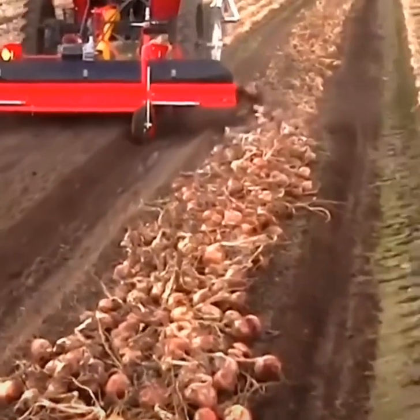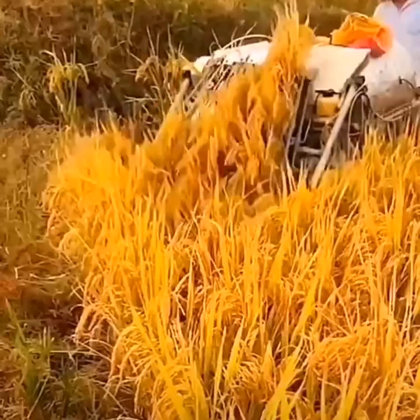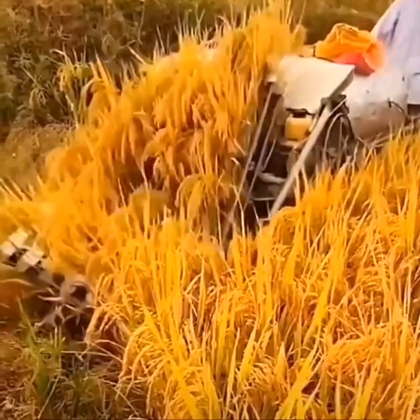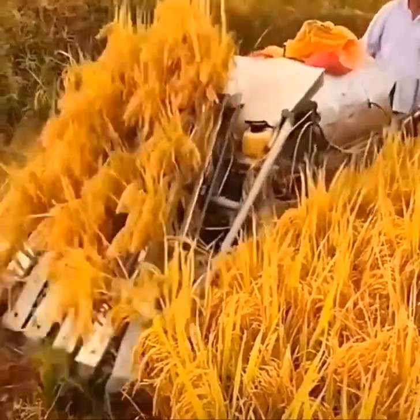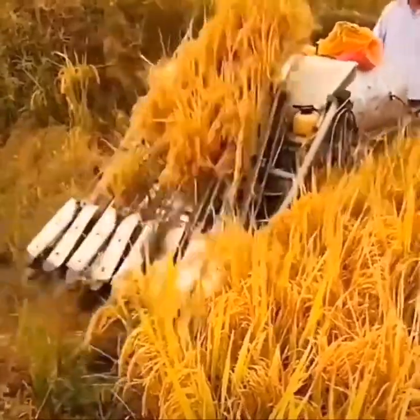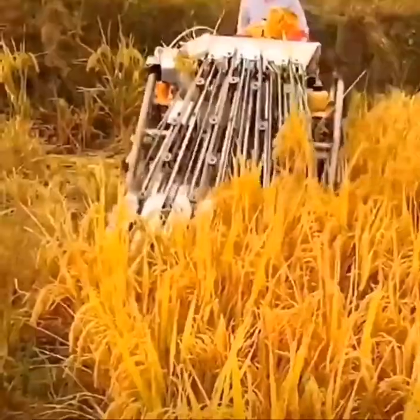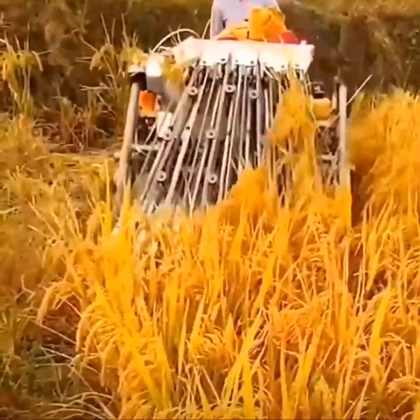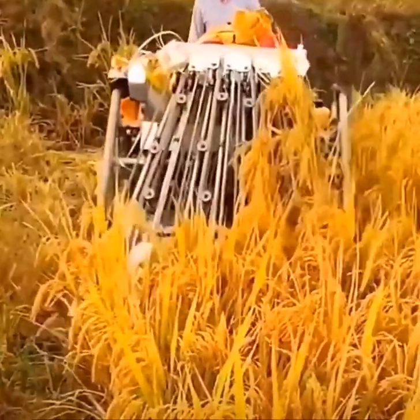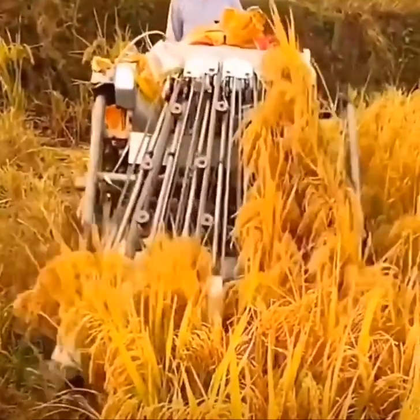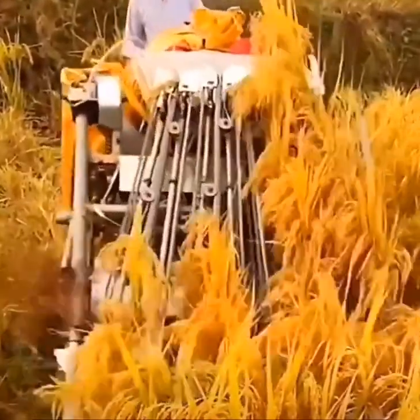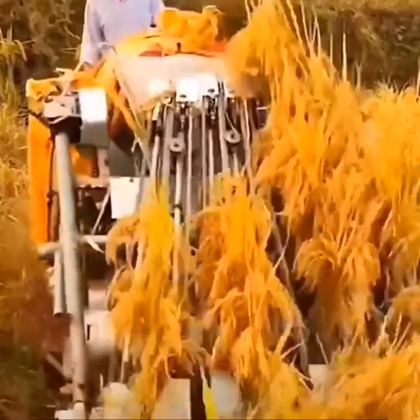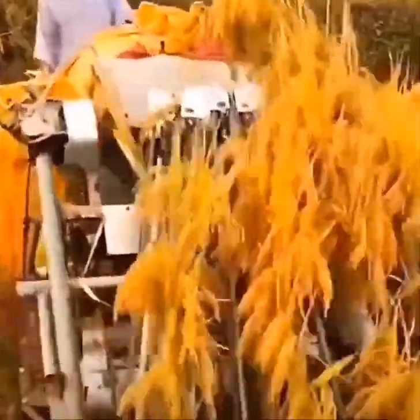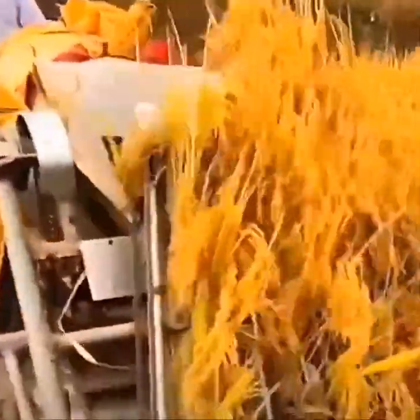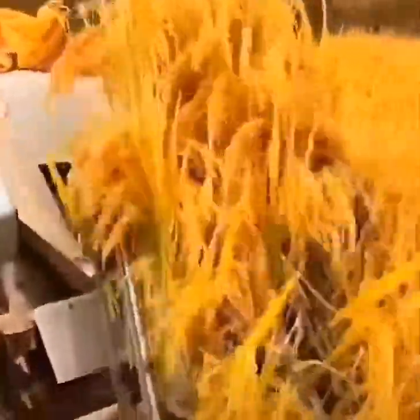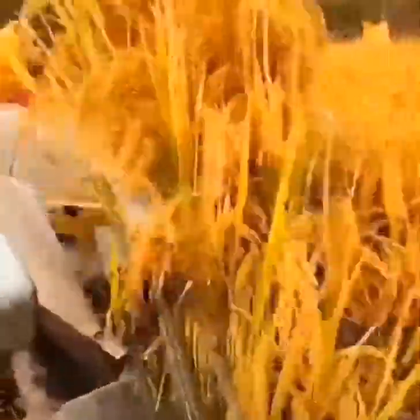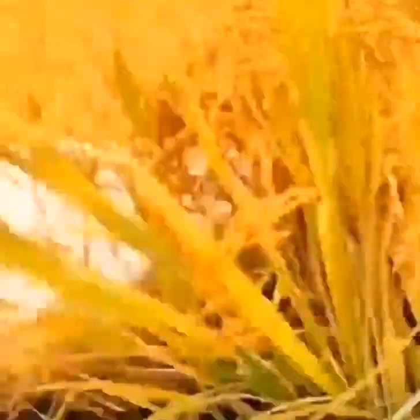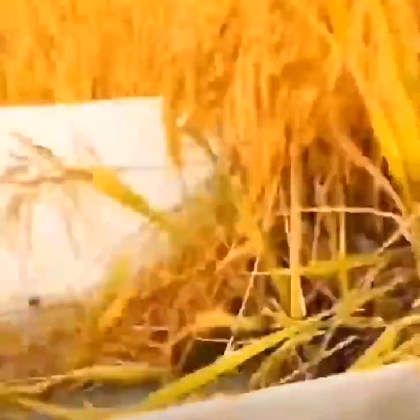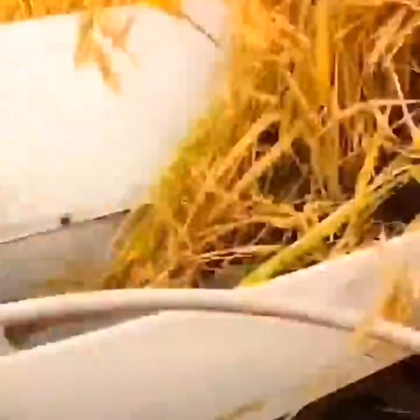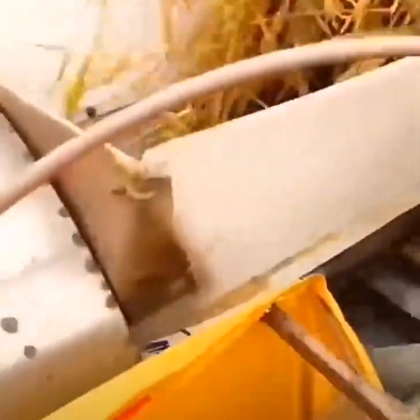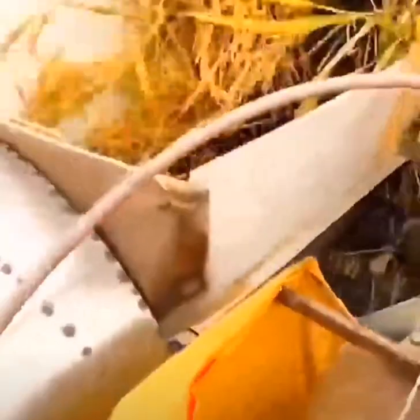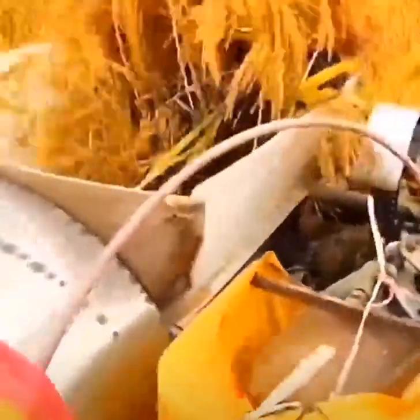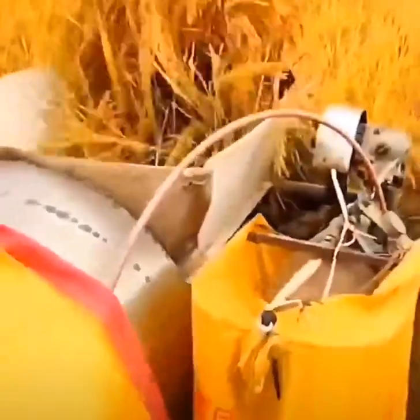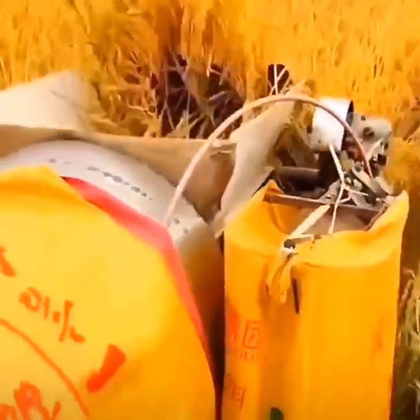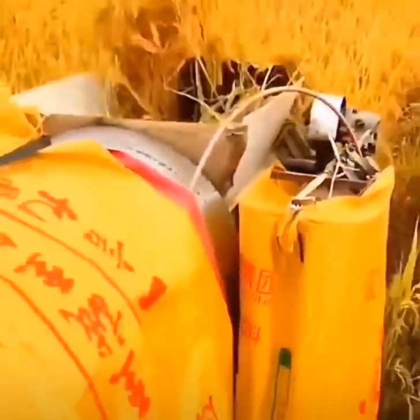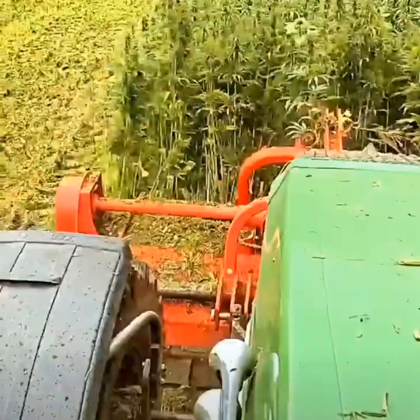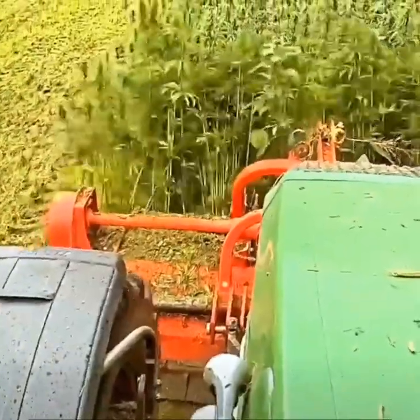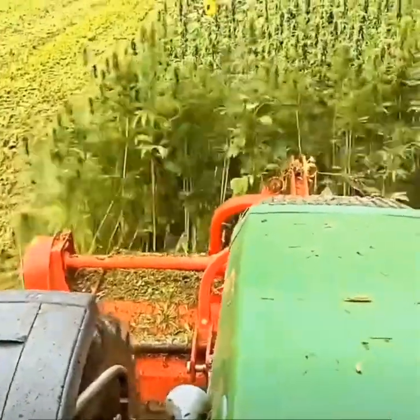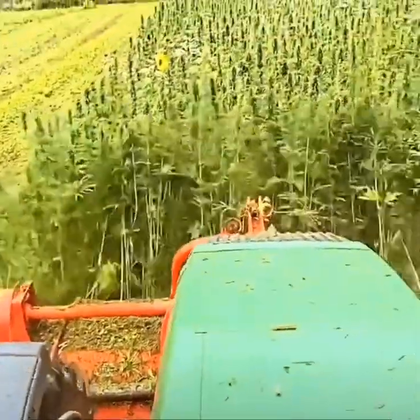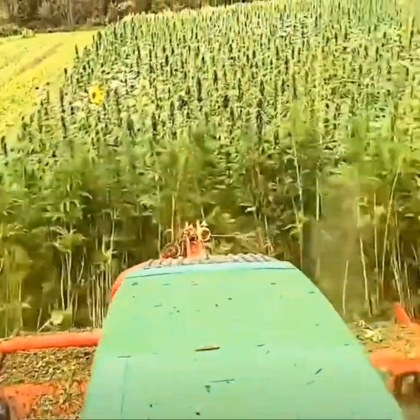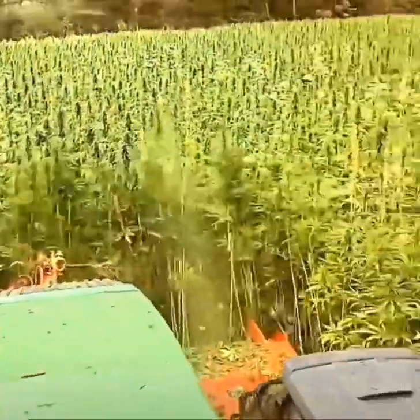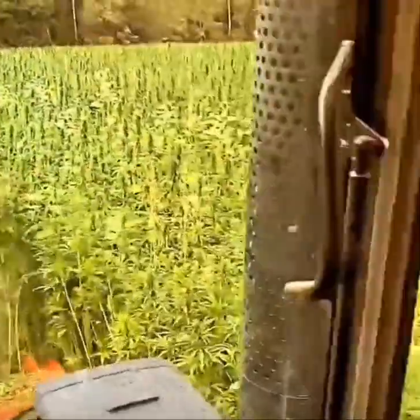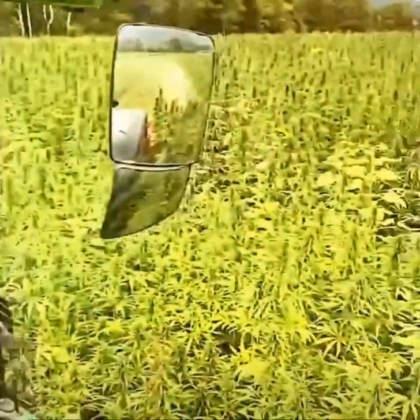A mini combine harvester threshes rice in a snap. Copious marijuana plants are harvested for the curing process.